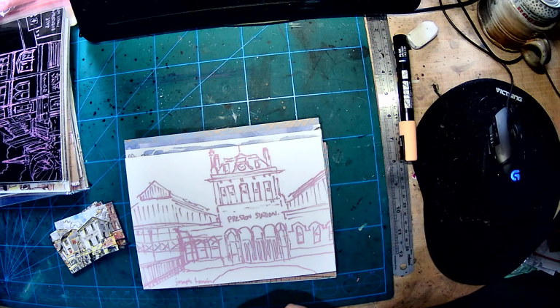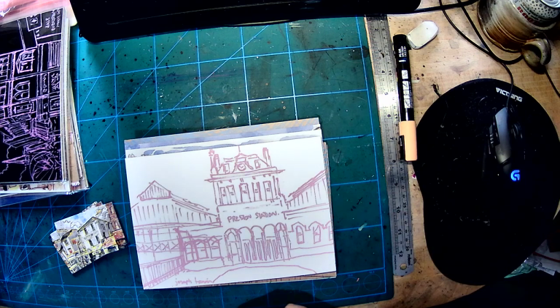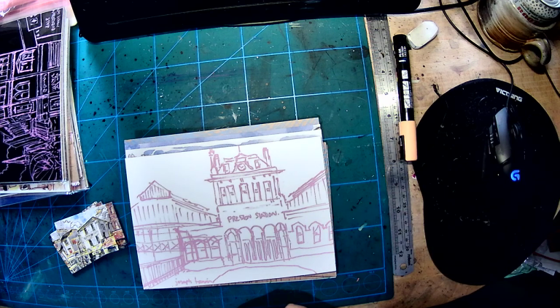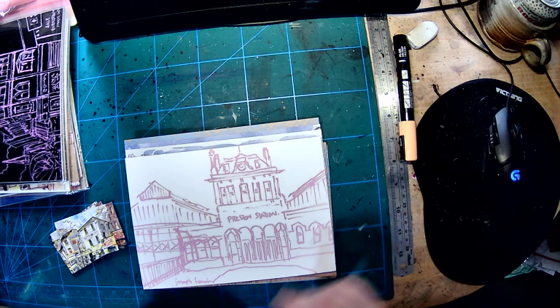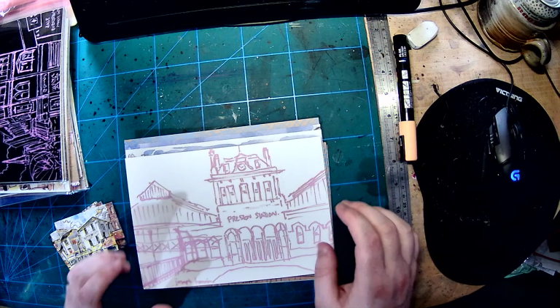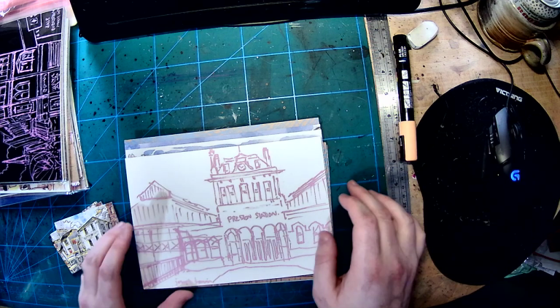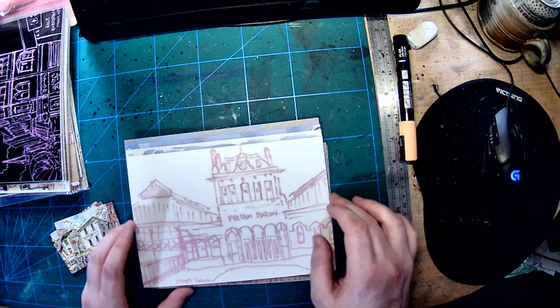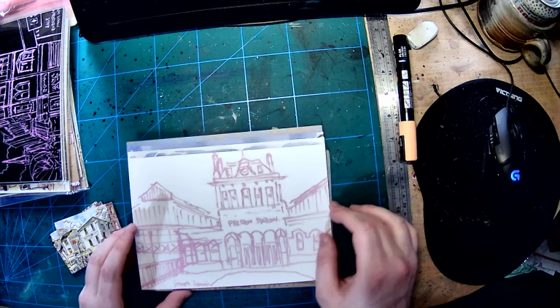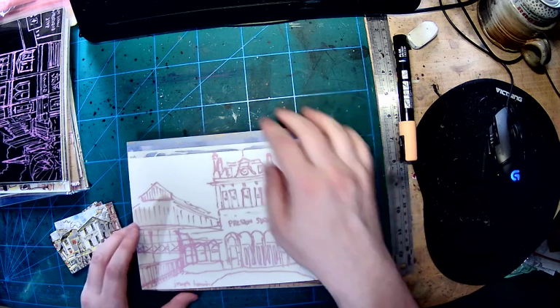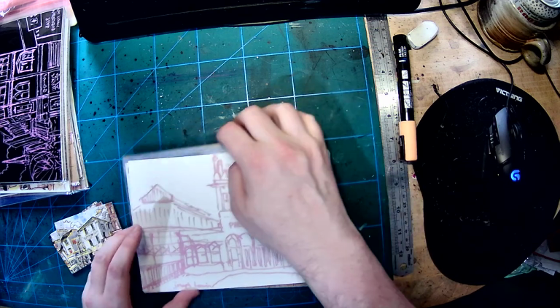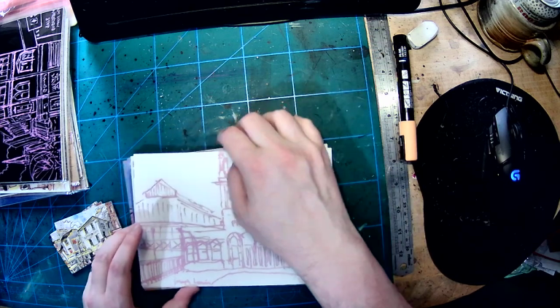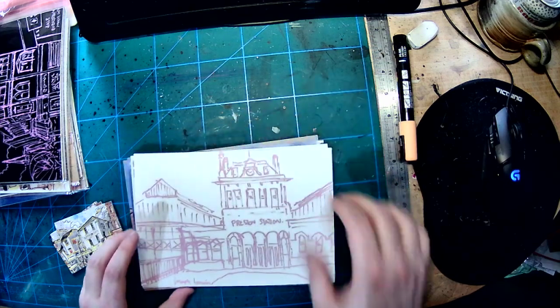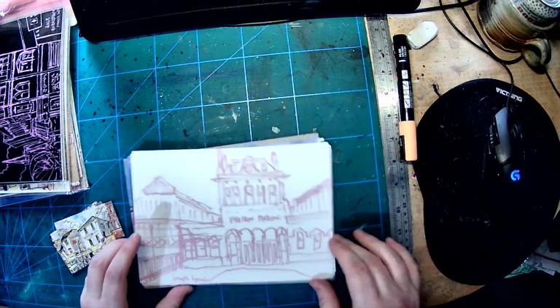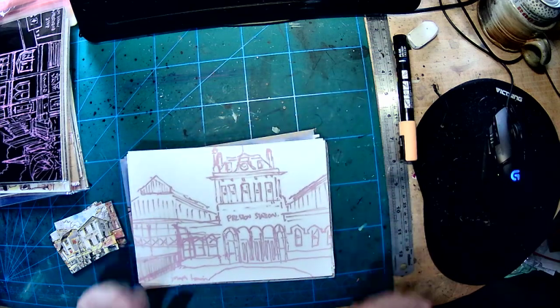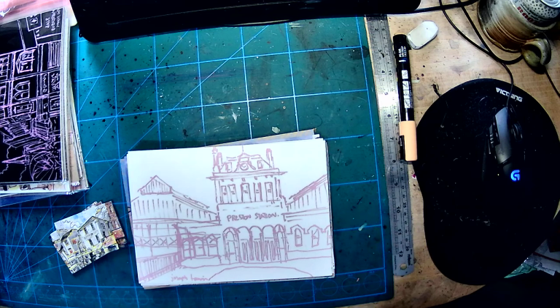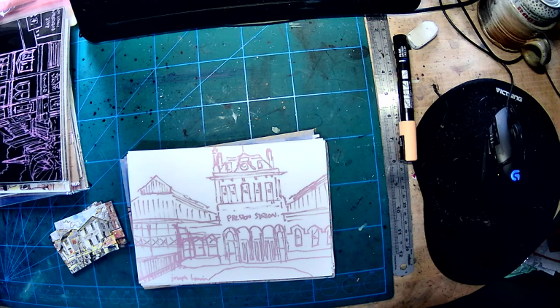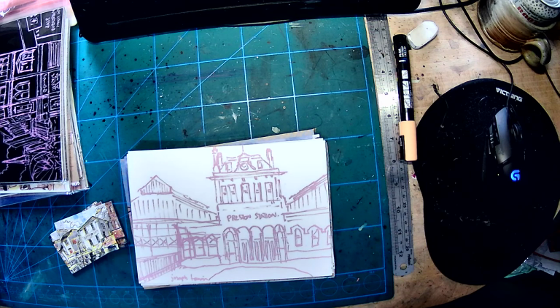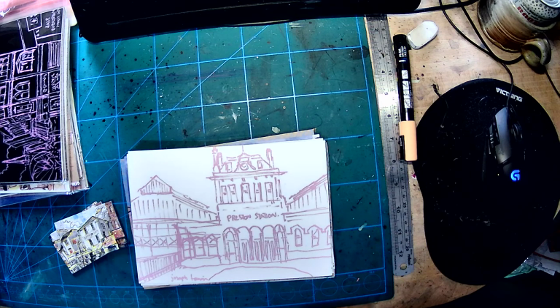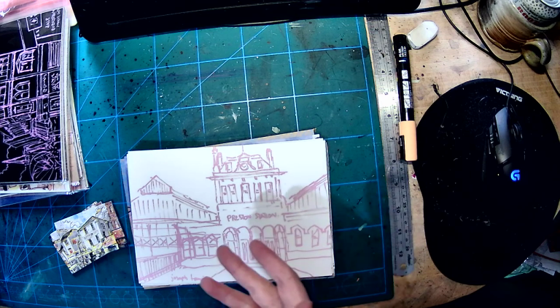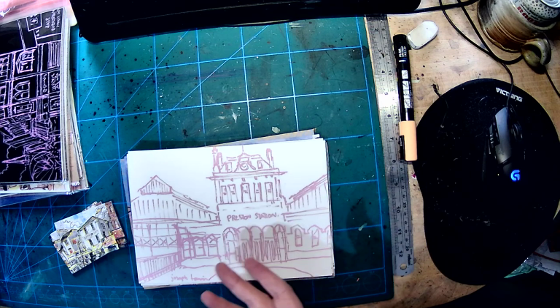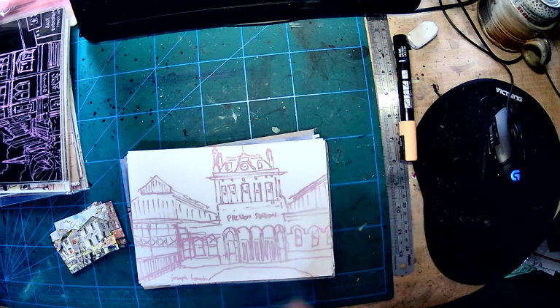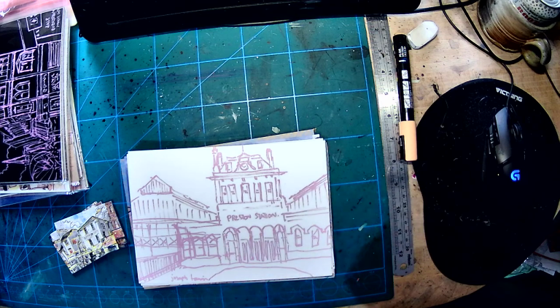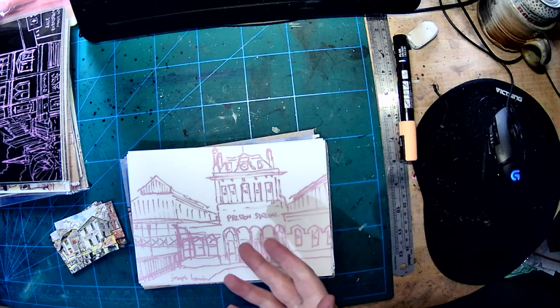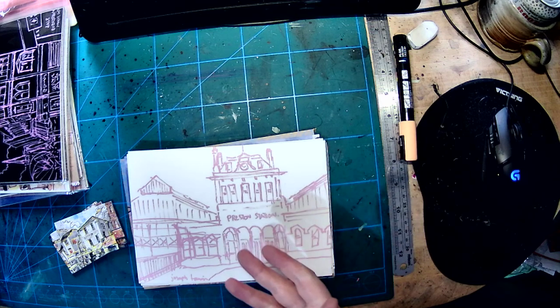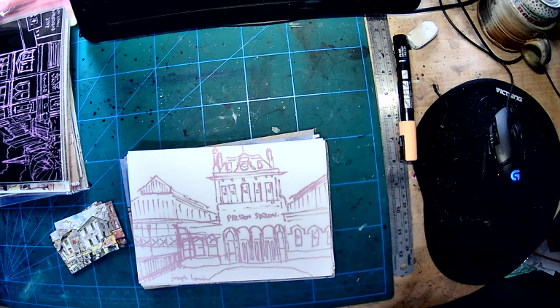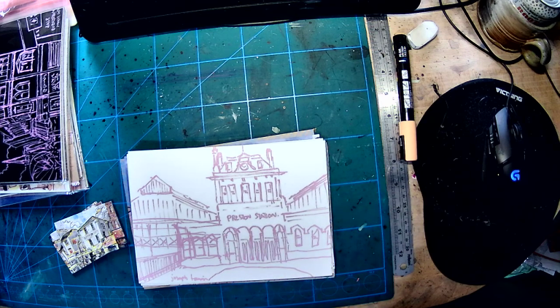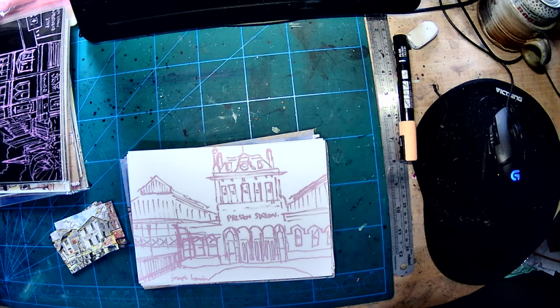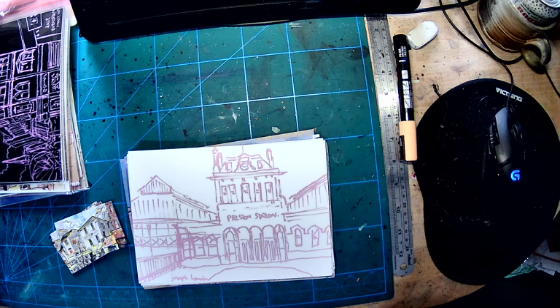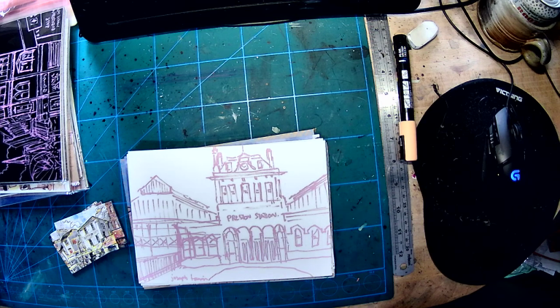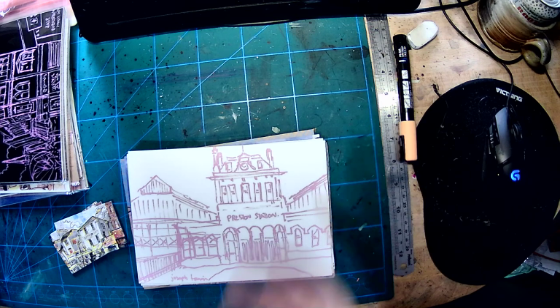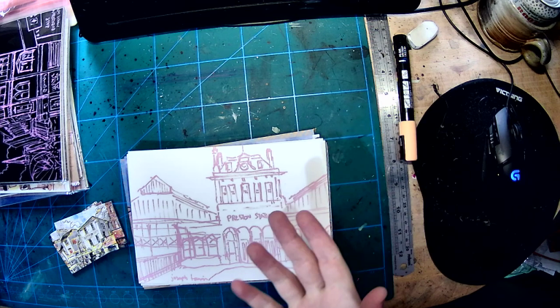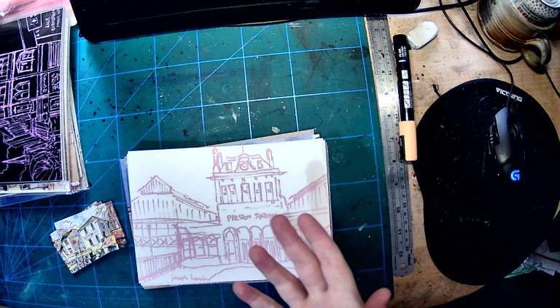Good morning! I was packing up some orders and I thought I'd do a walkthrough with the prints and the art book so you can have a look through.